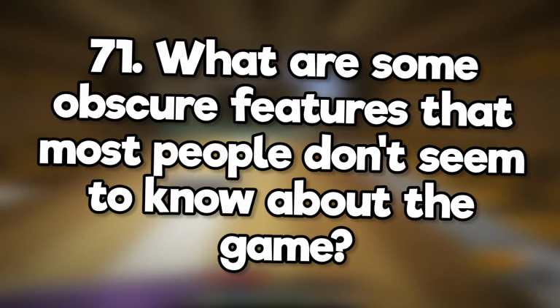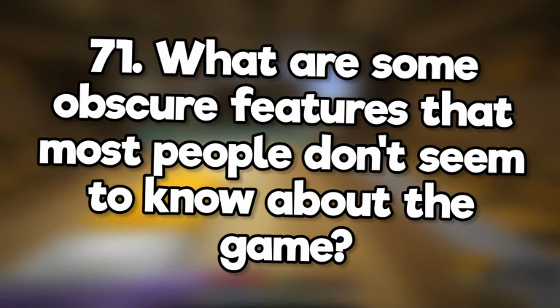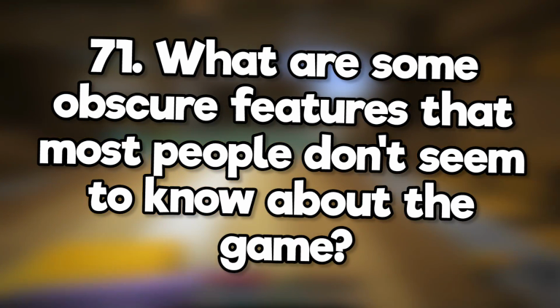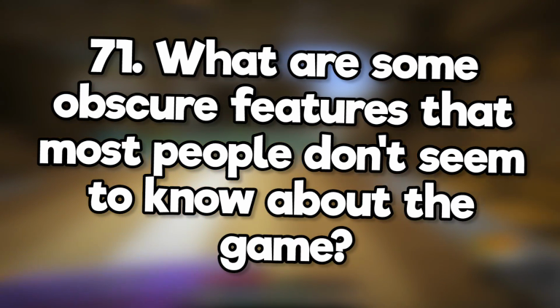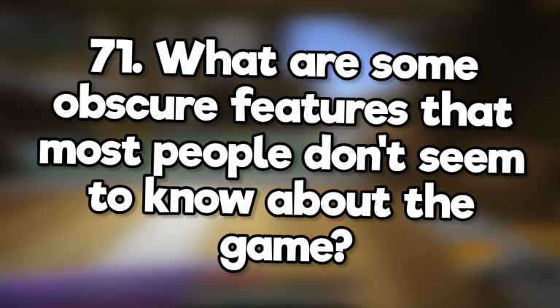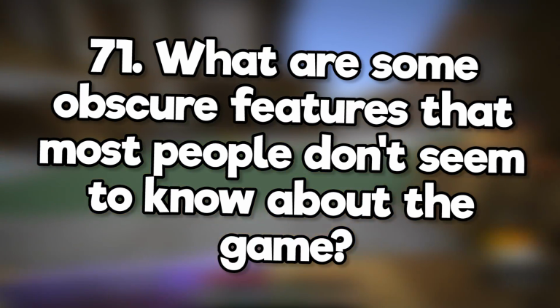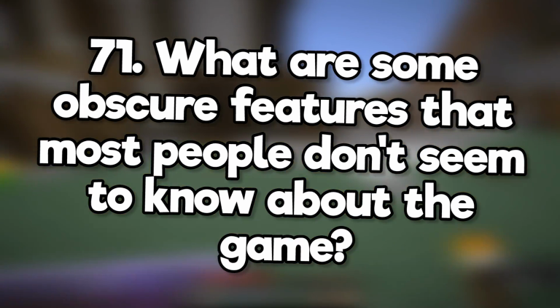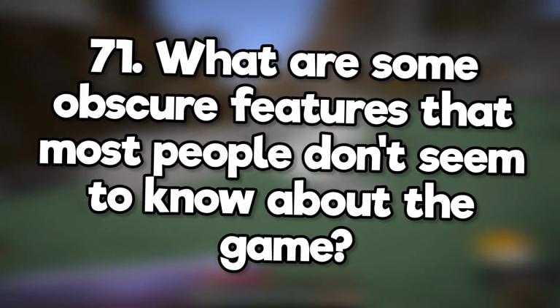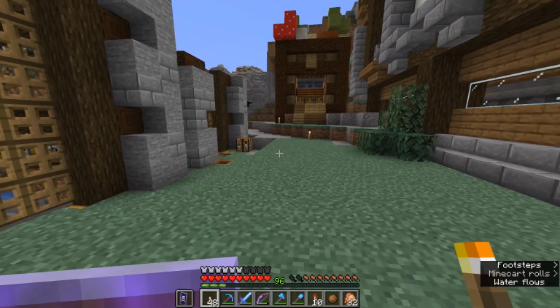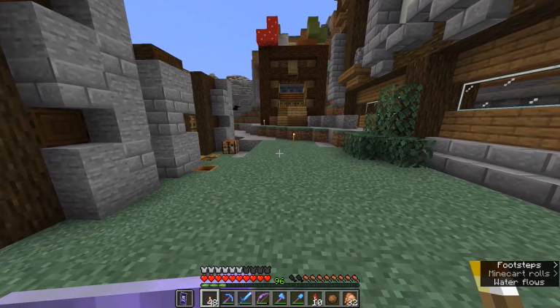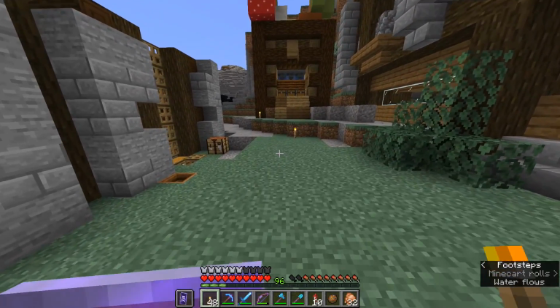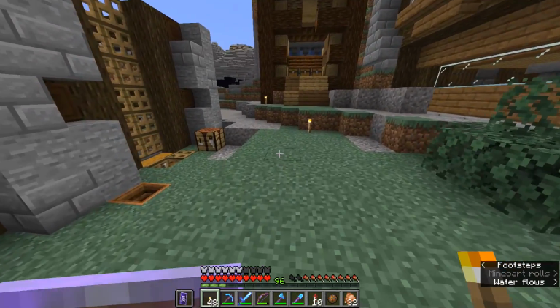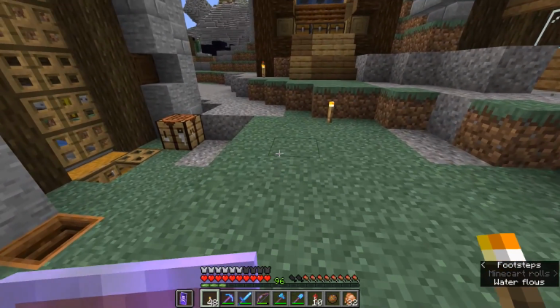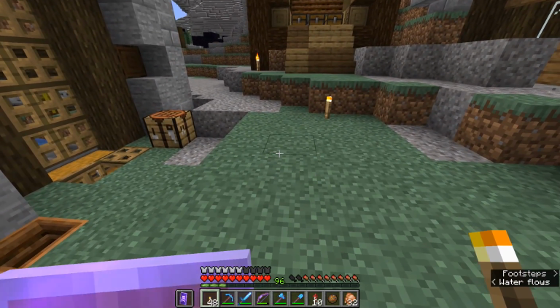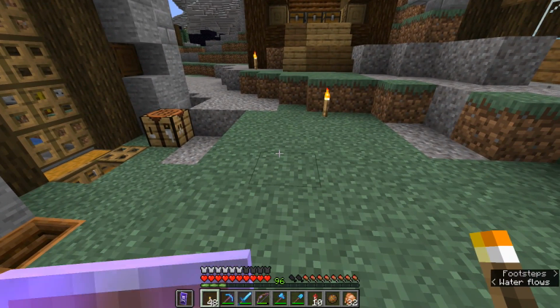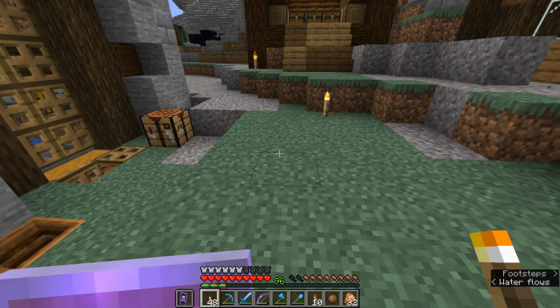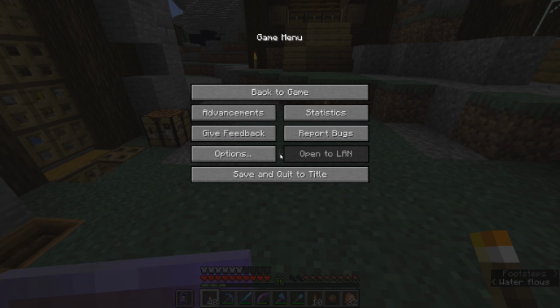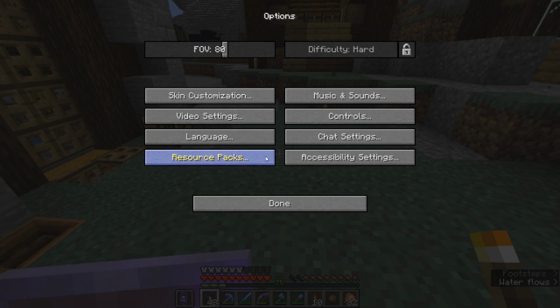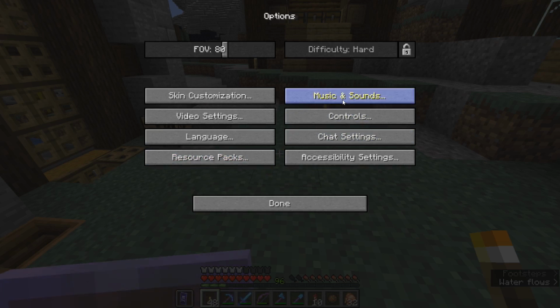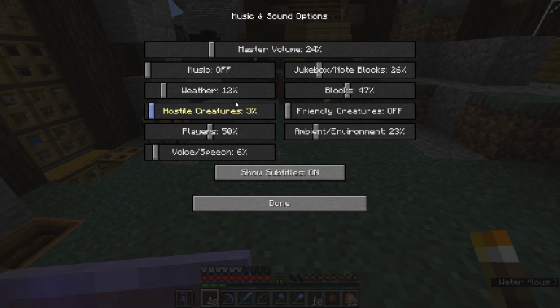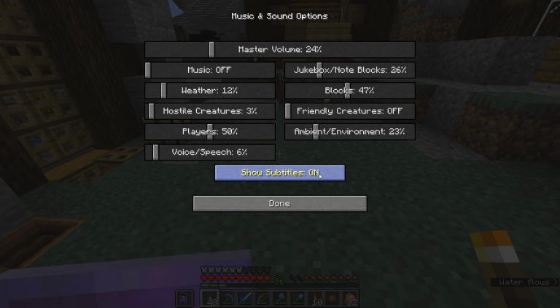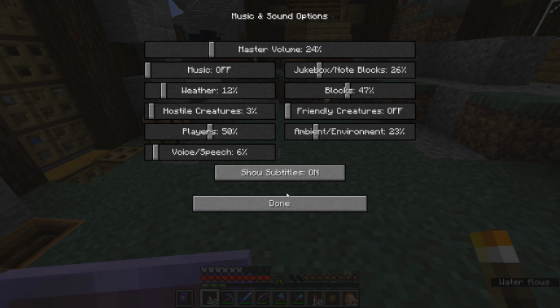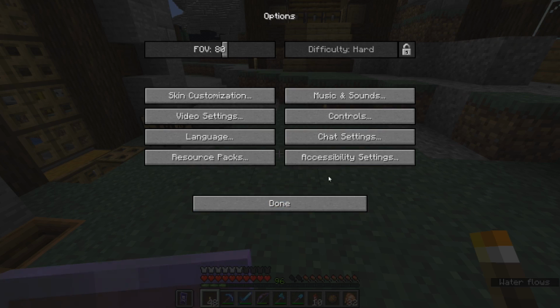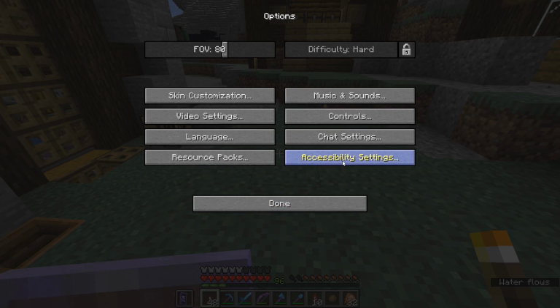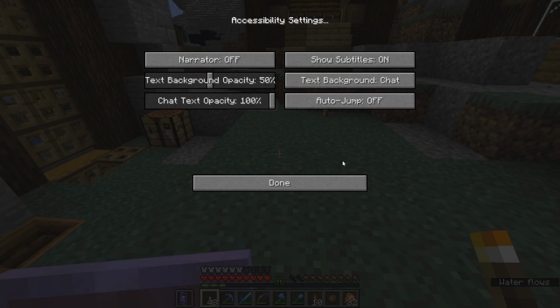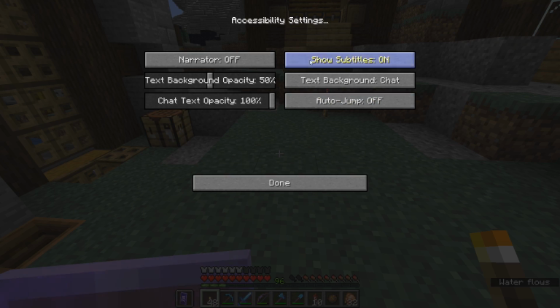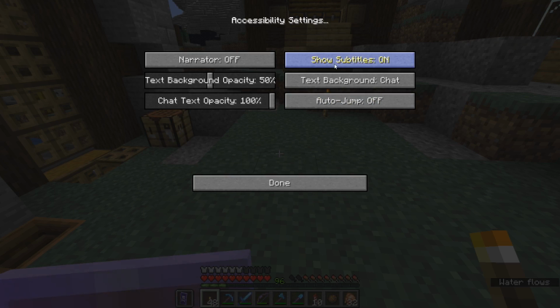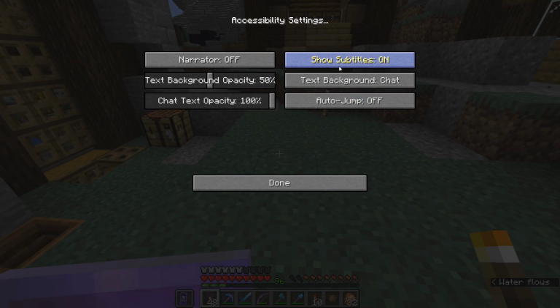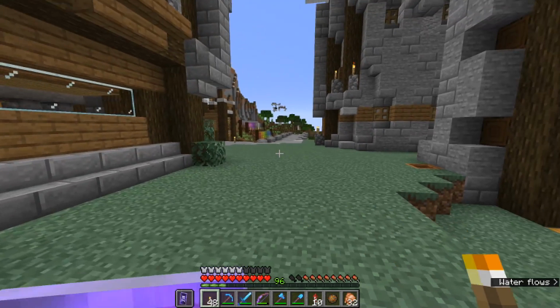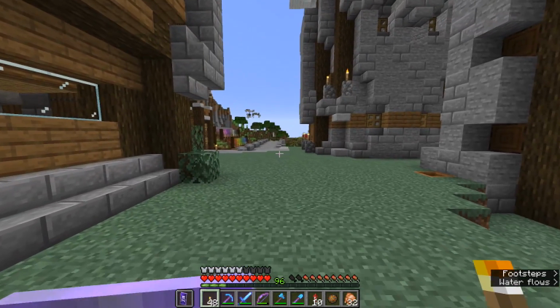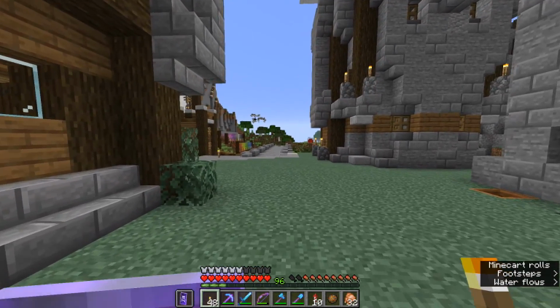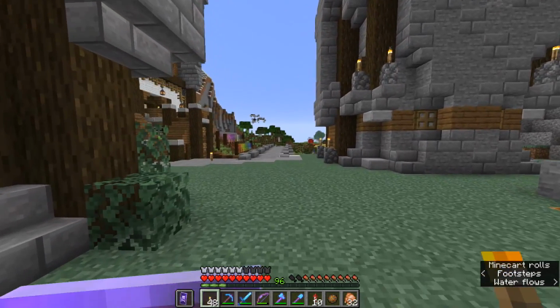What are some obscure features that most people don't seem to know about the game? Lots of people in my comments don't seem to know what the subtitles are. You can turn them on in the music and sound options, or in the accessibility settings. I don't believe they're in Bedrock Edition yet though.